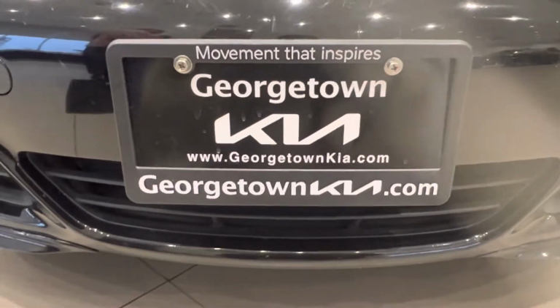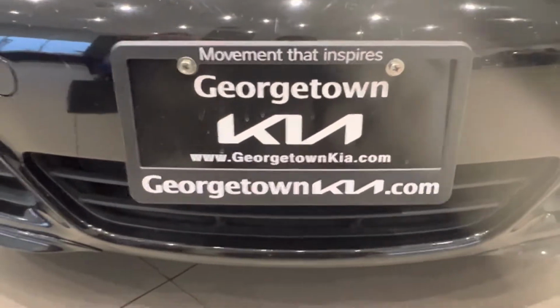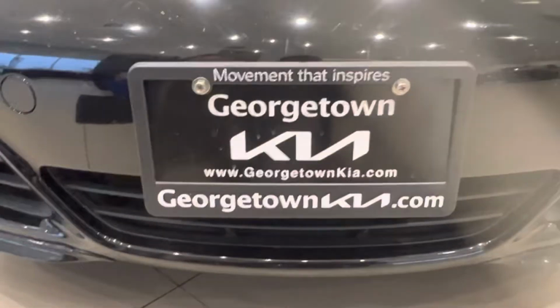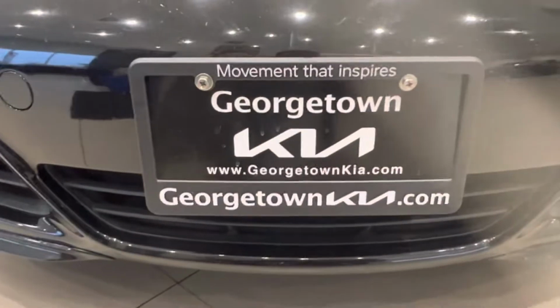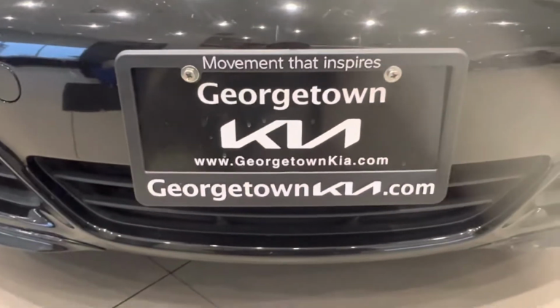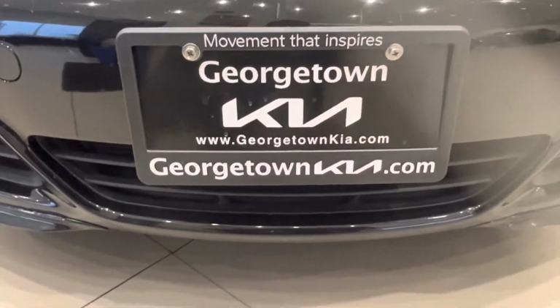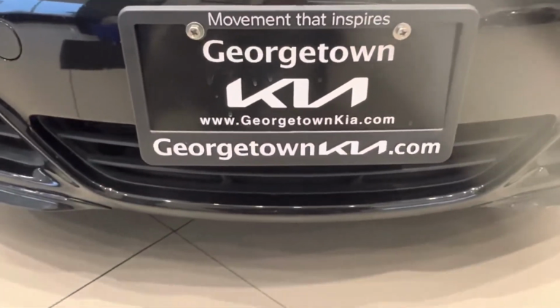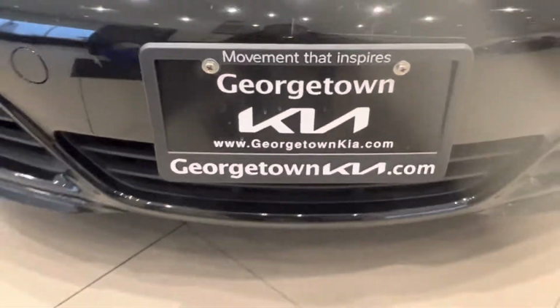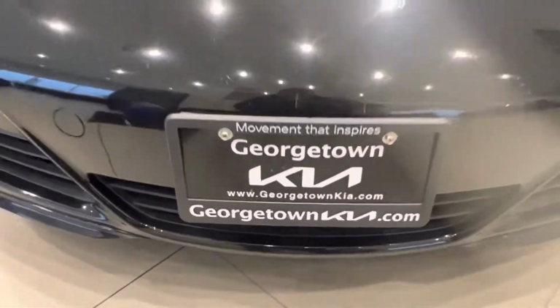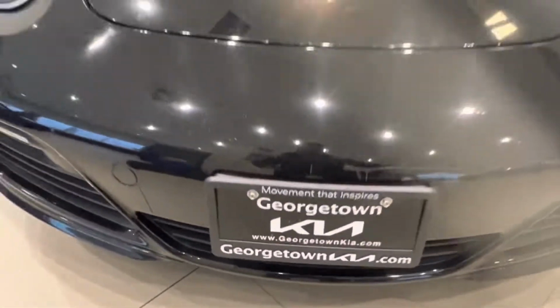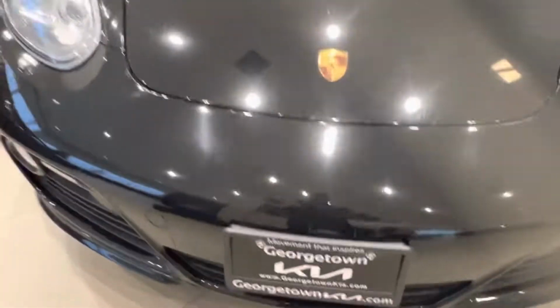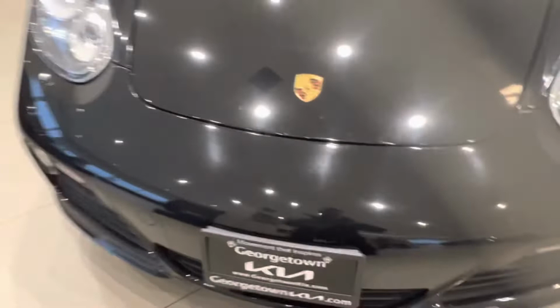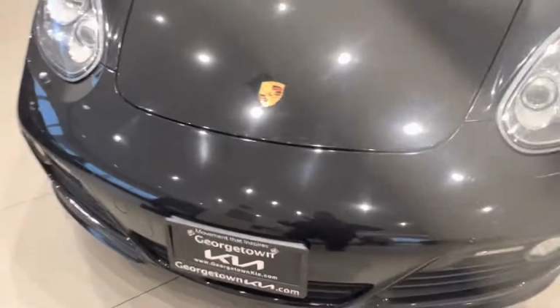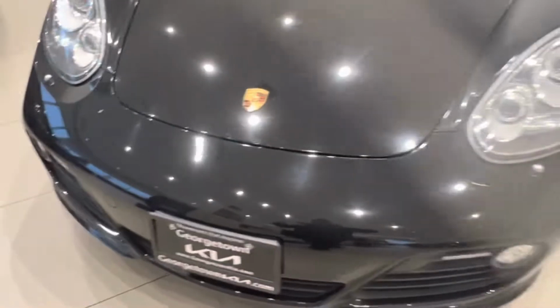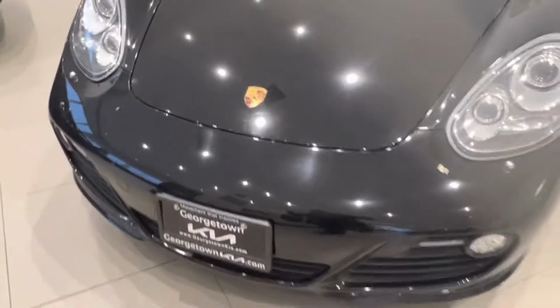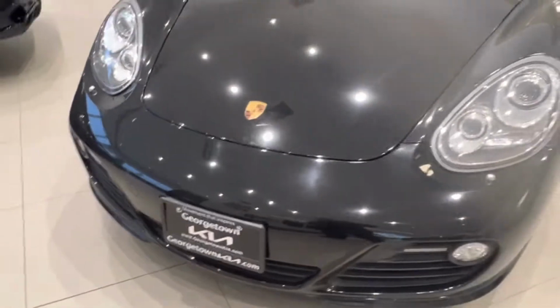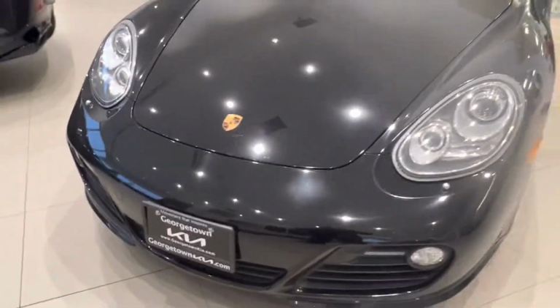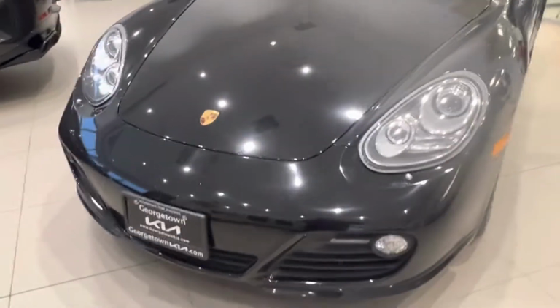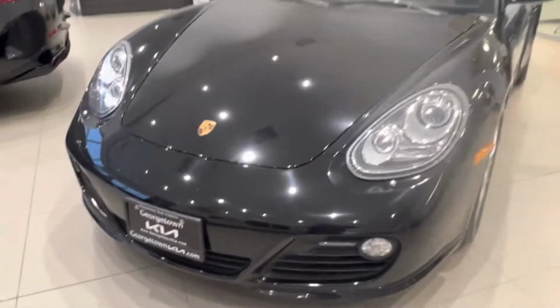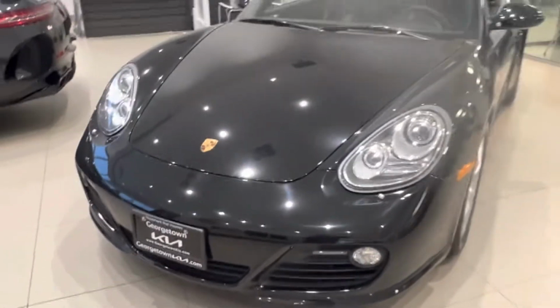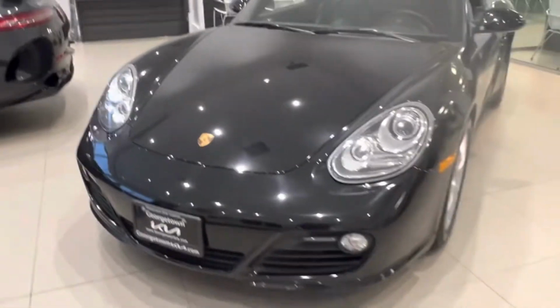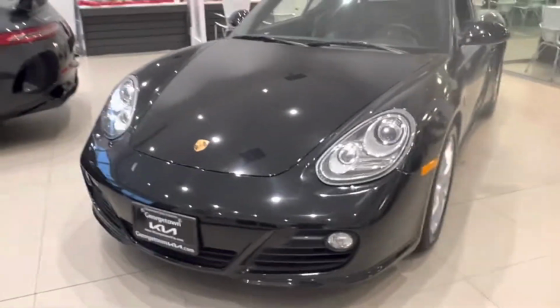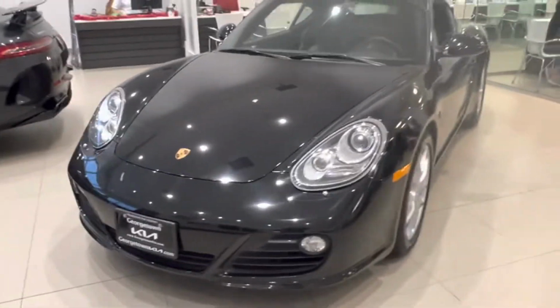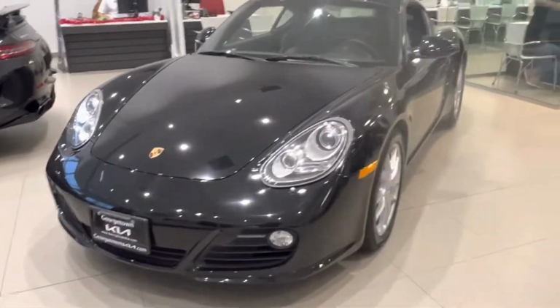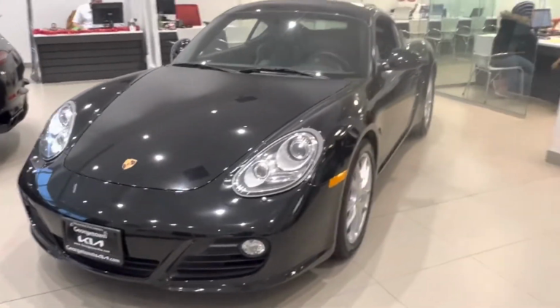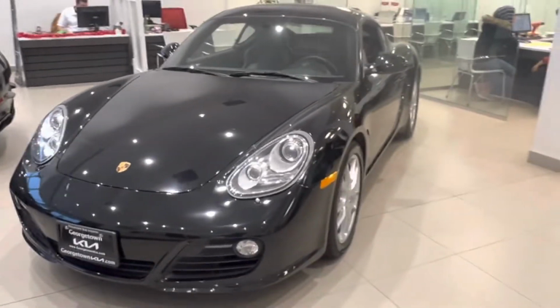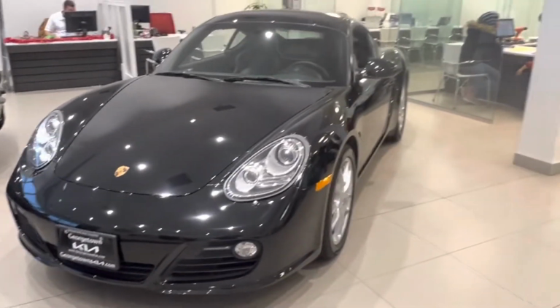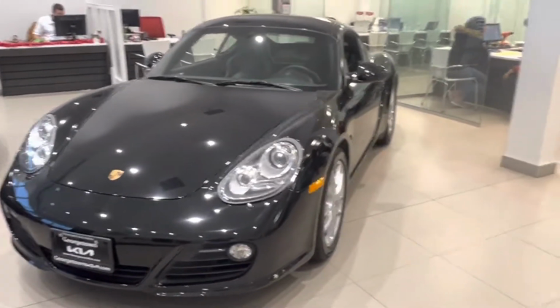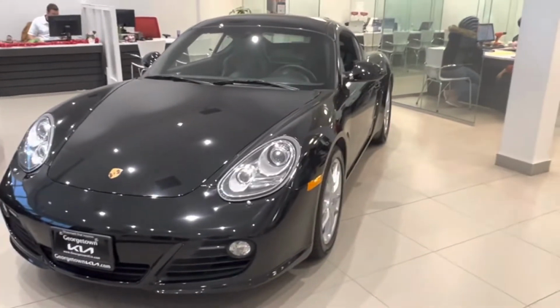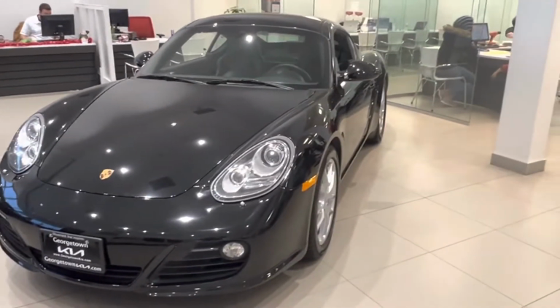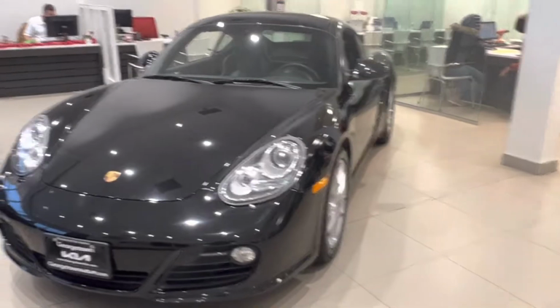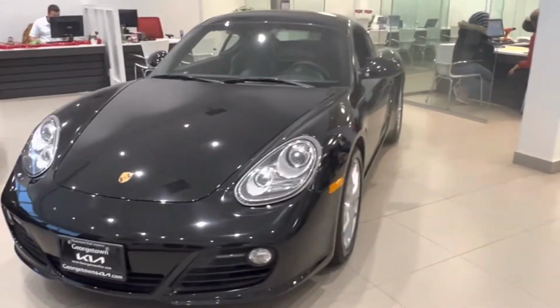Hi Vekas, it's Gavin here from Georgetown Kia. Thank you for making an appointment tomorrow to come see the Porsche Cayman. I just wanted to make a quick video for you so you can get a closer look at it.